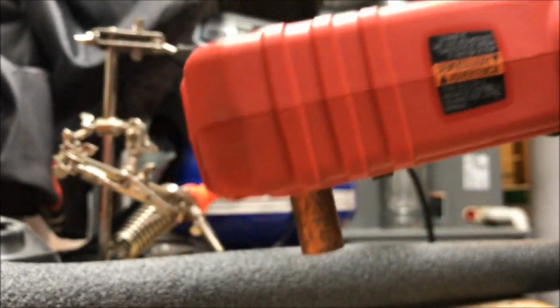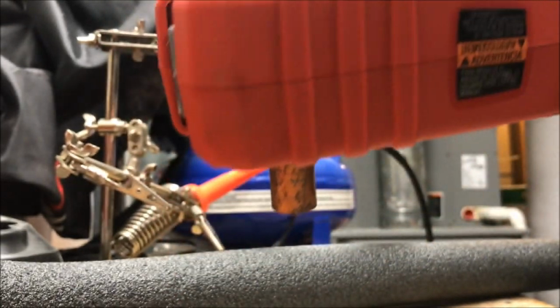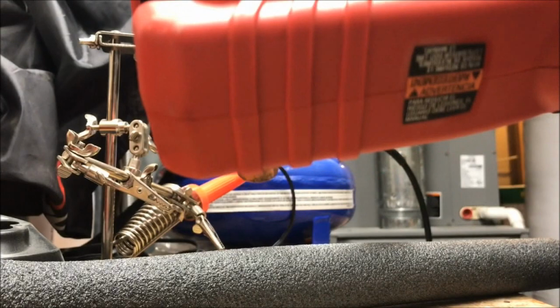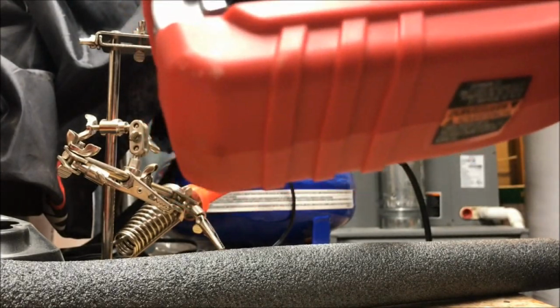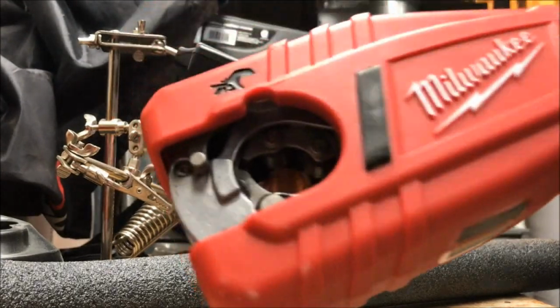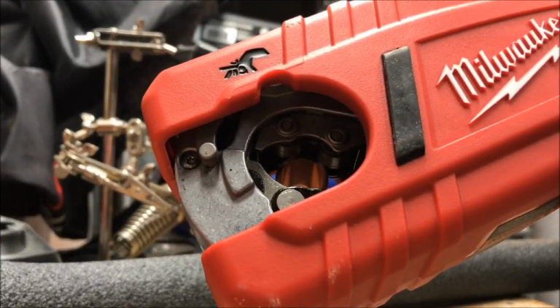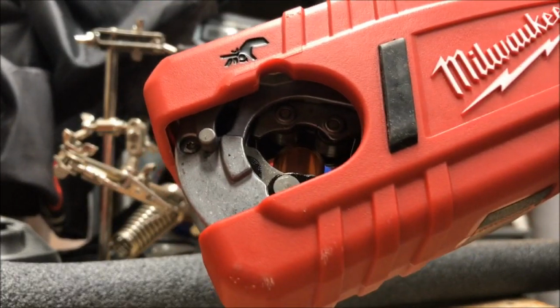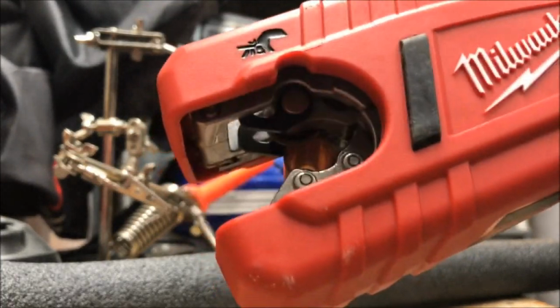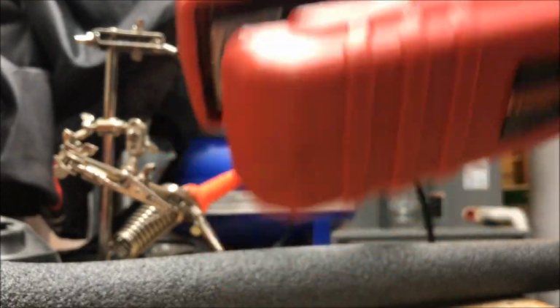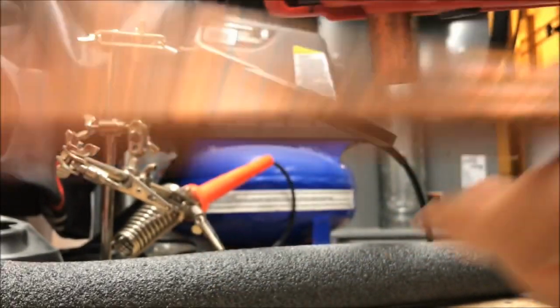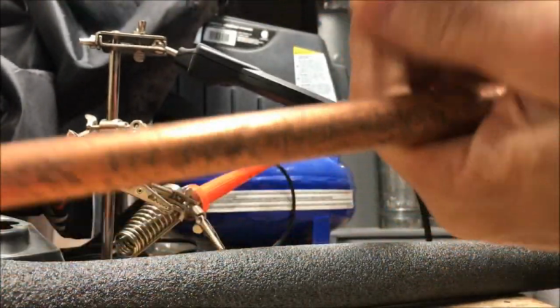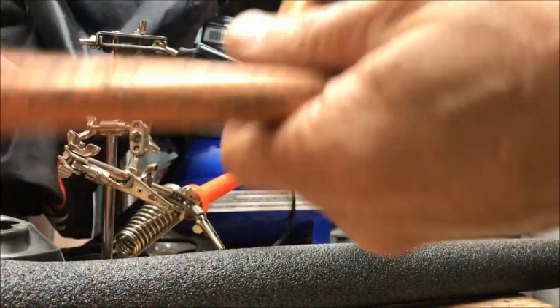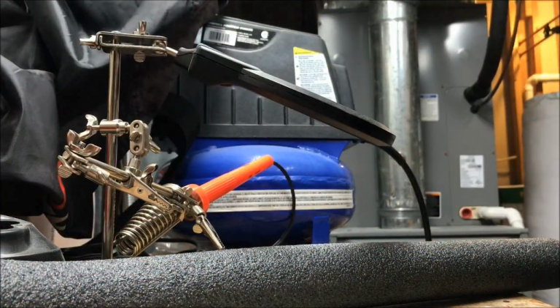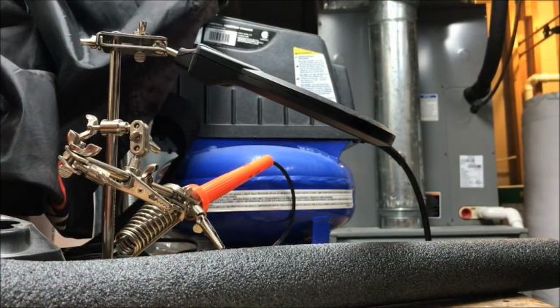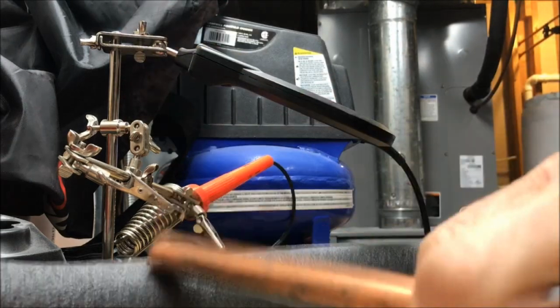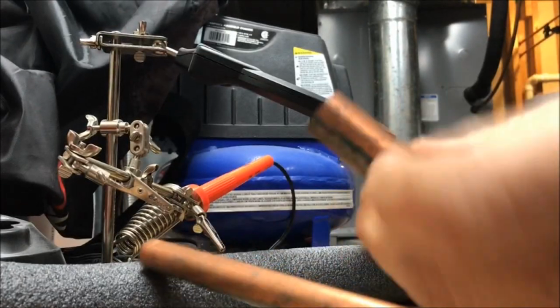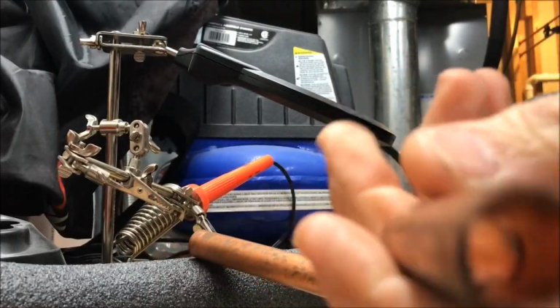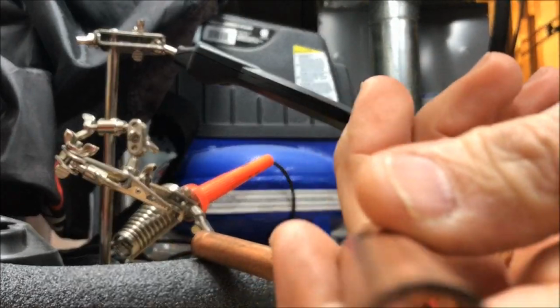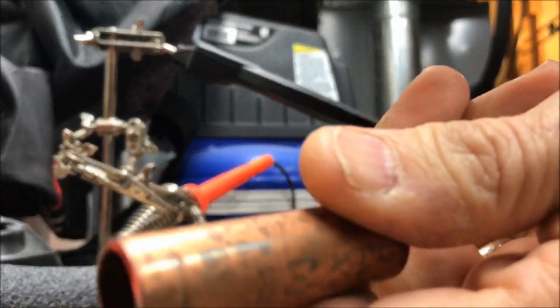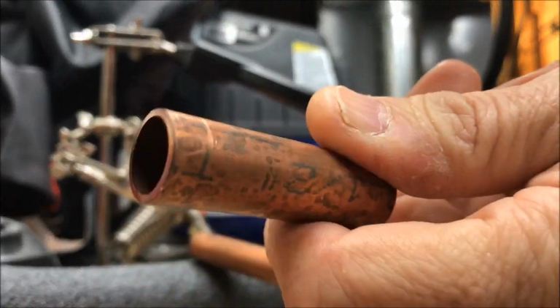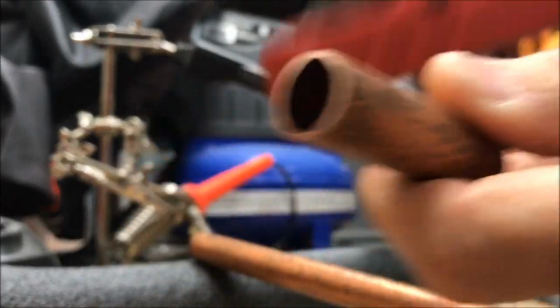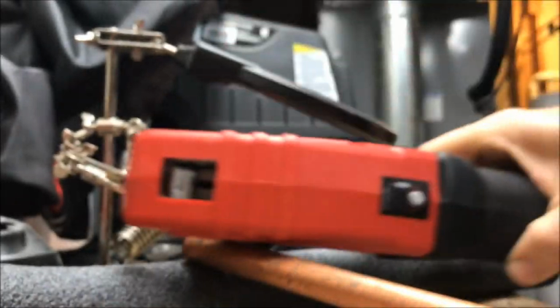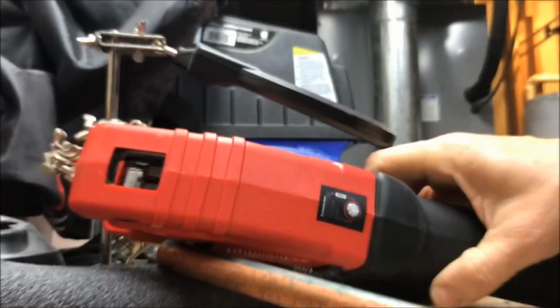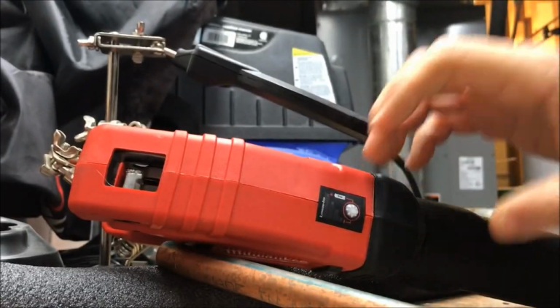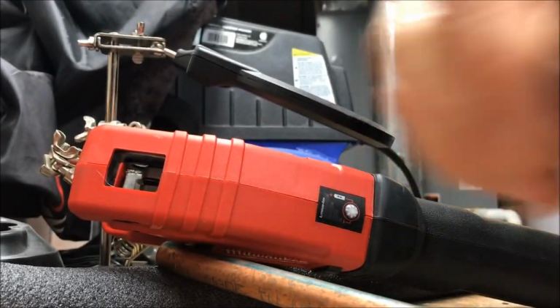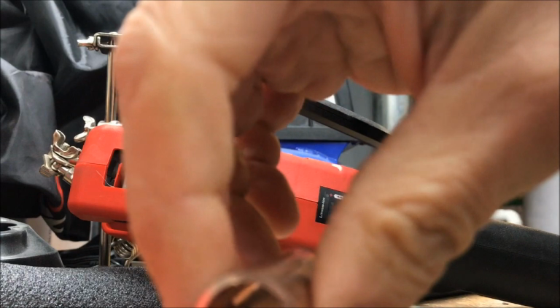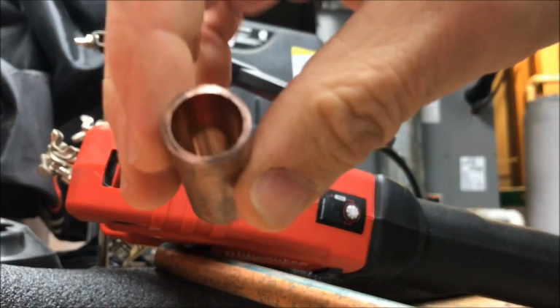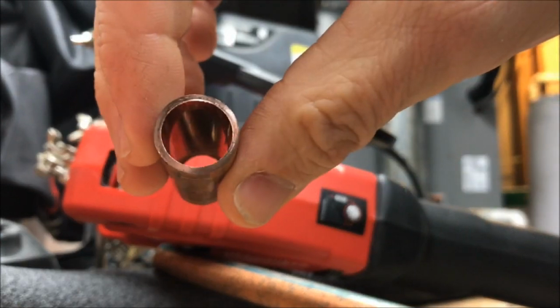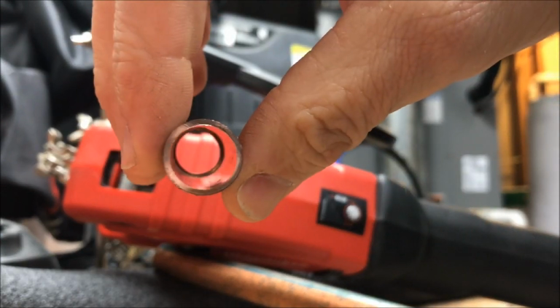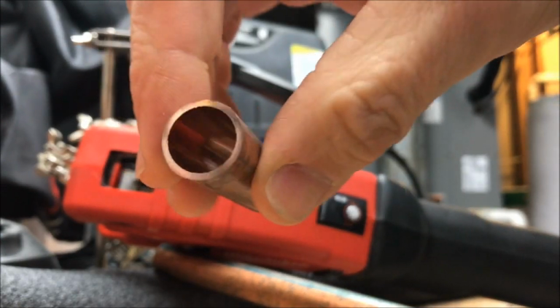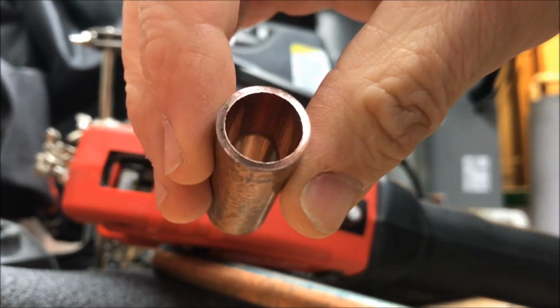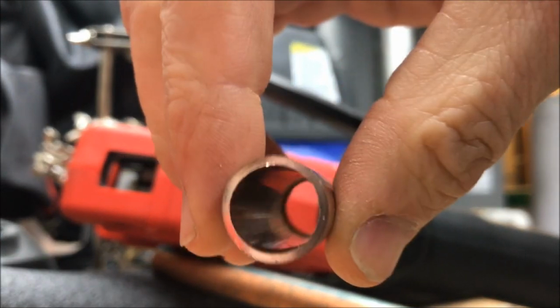Hold your pipe, go to home — that's a pretty nice, not too bad, good clean cut.